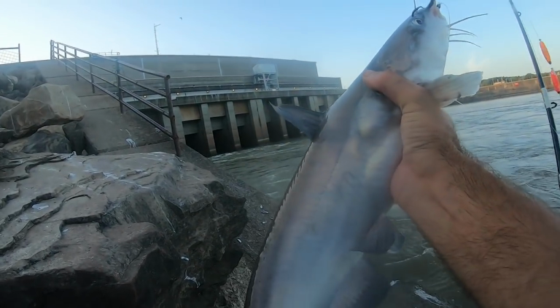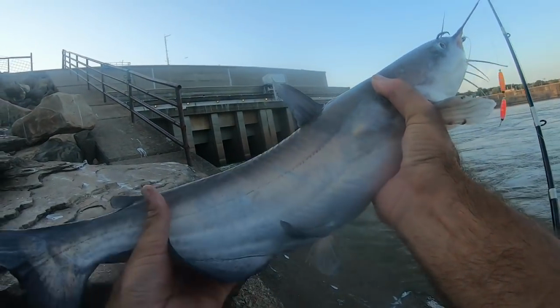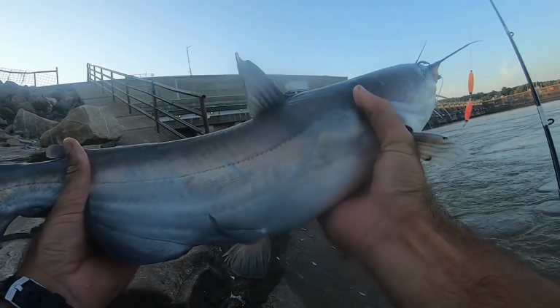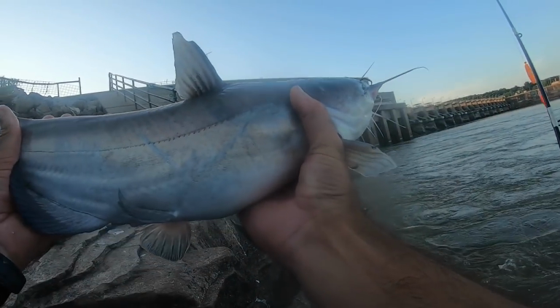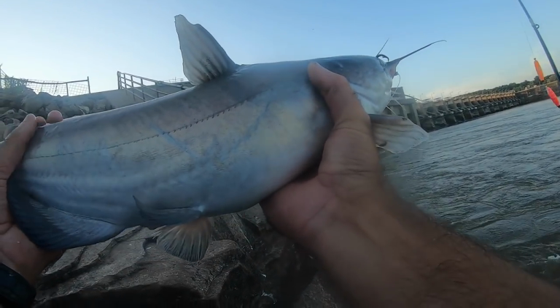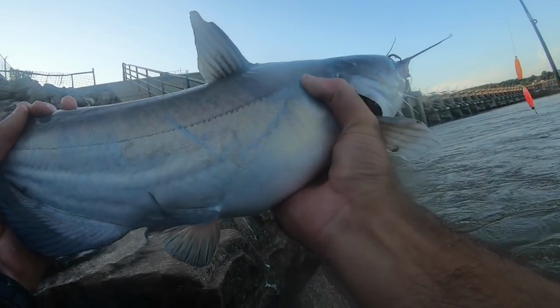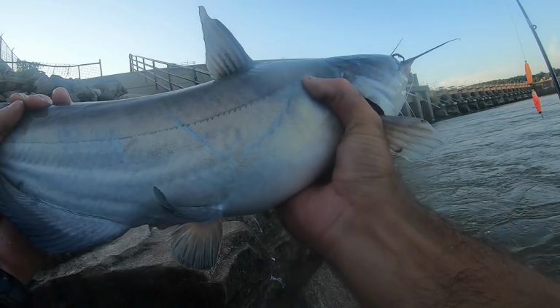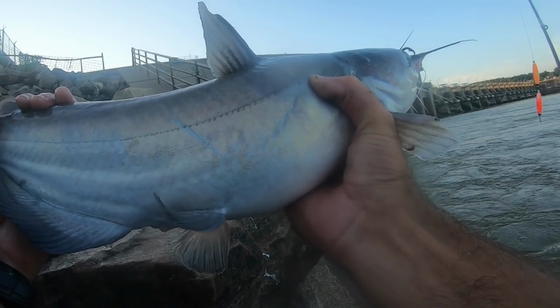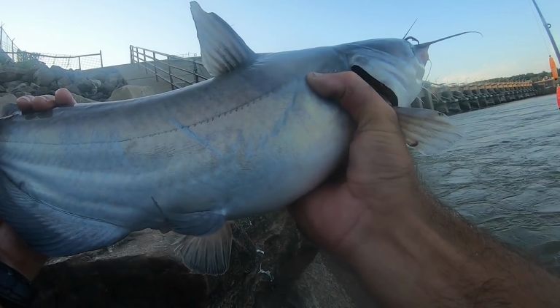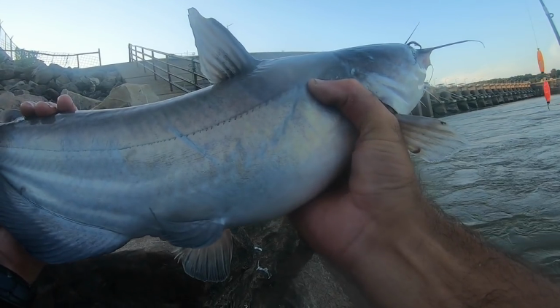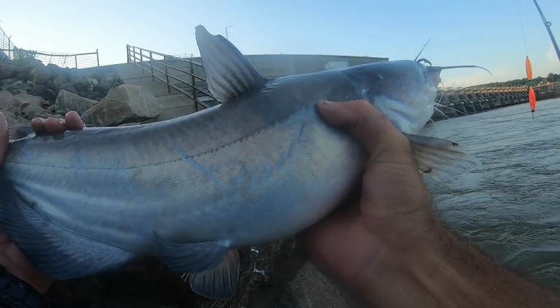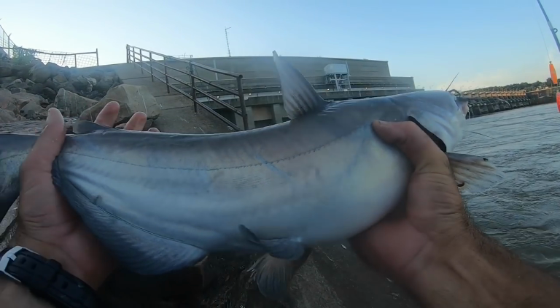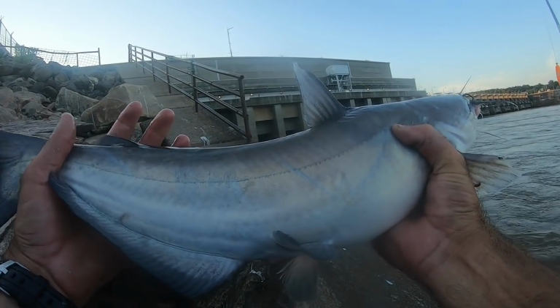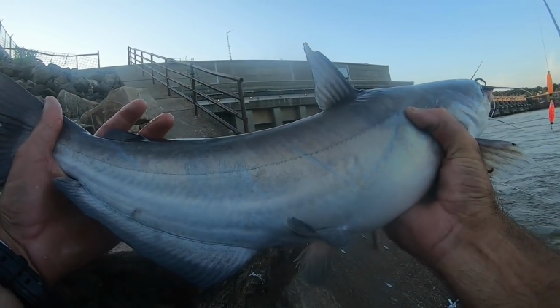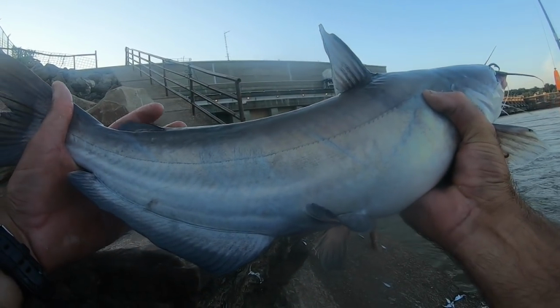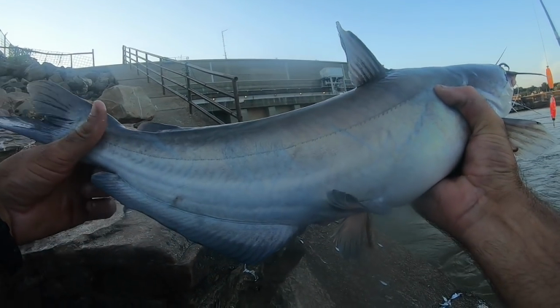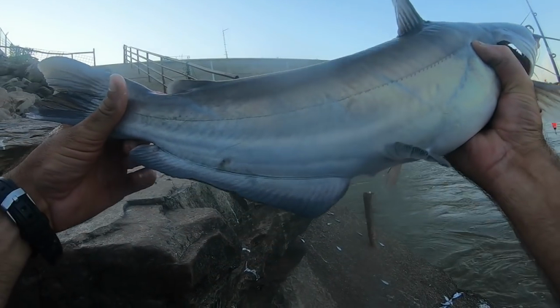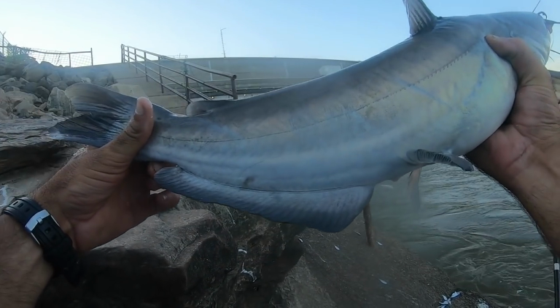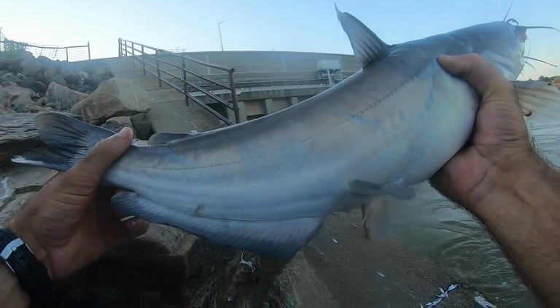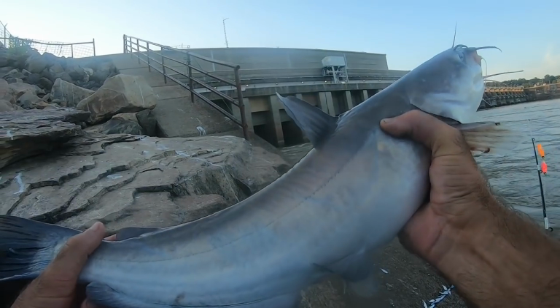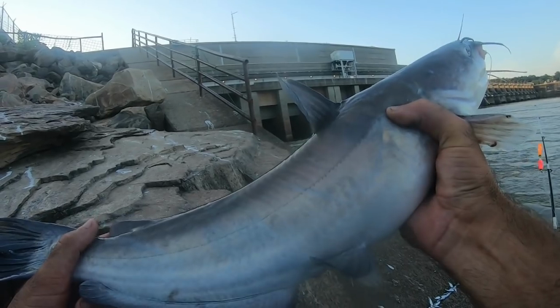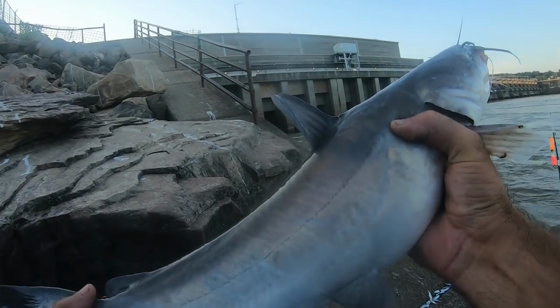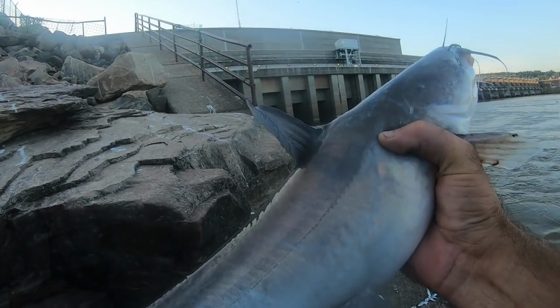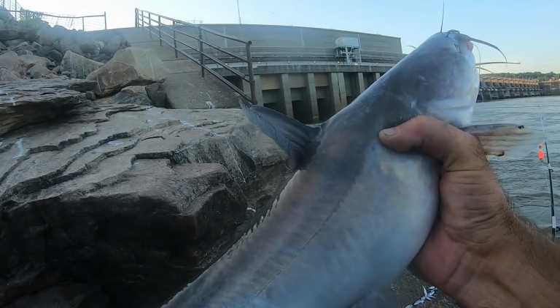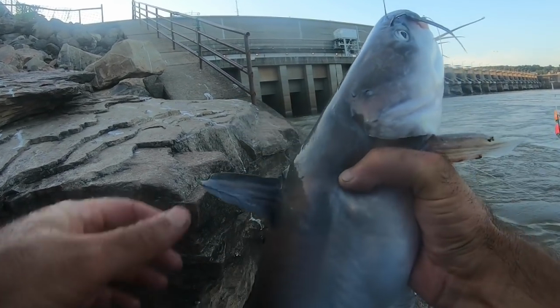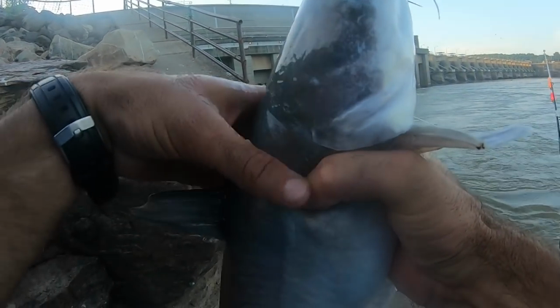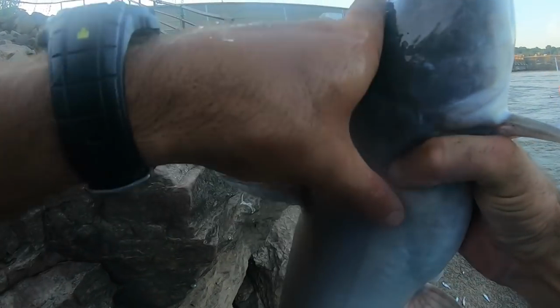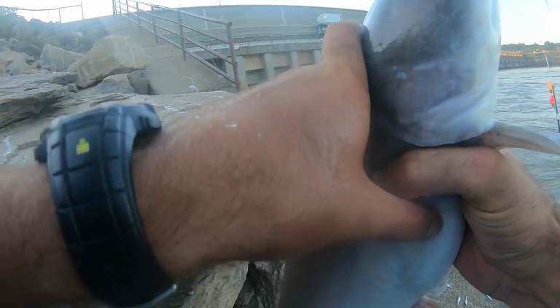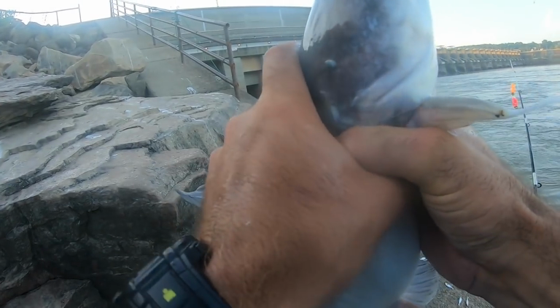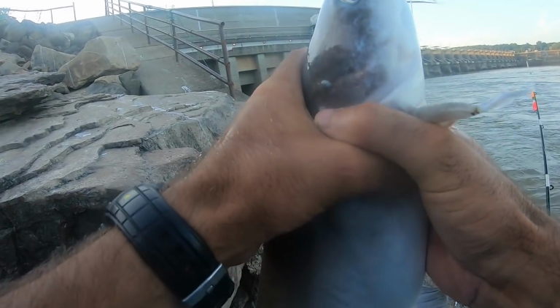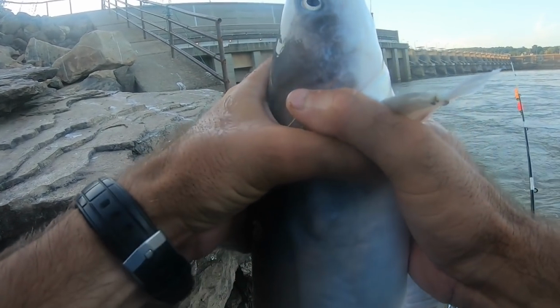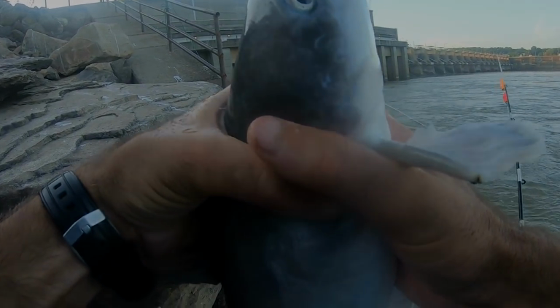There we go, guys. That's the third catfish for me this afternoon. Dakota's caught a couple. Another blue catfish — you can tell by the anal fin, nice and pointy. That's another good eating sized fish. Let's get him on the string and get back up there. We have about an hour of daylight left — I think we could catch some more.